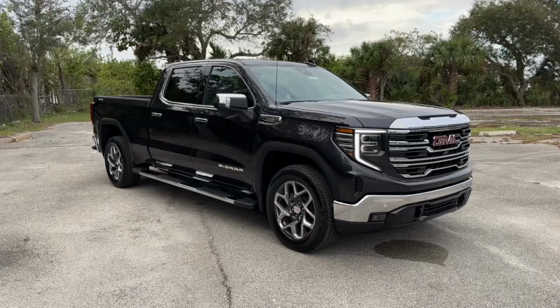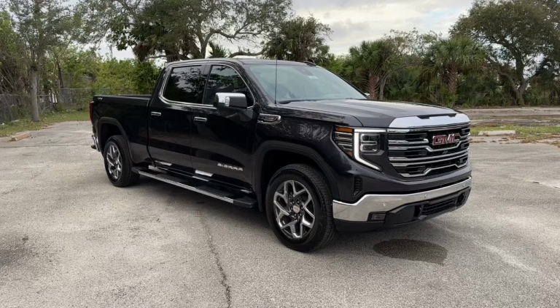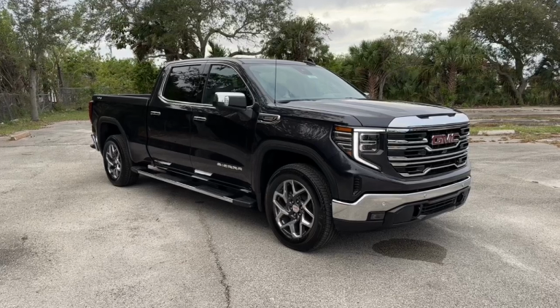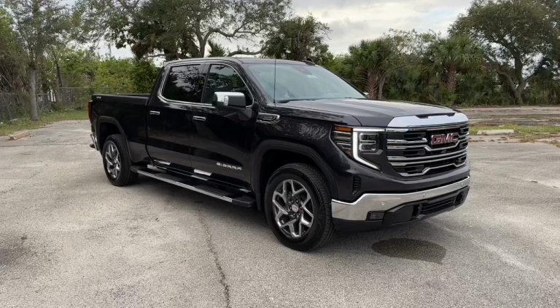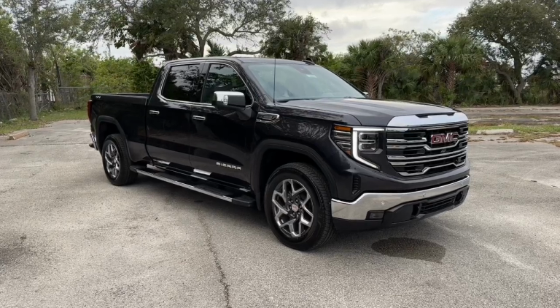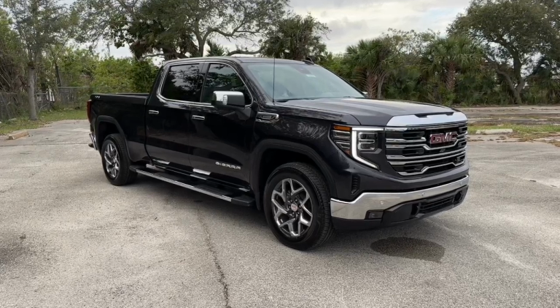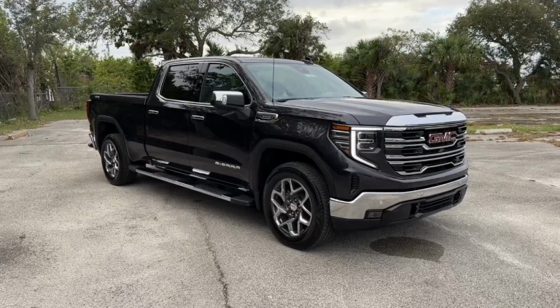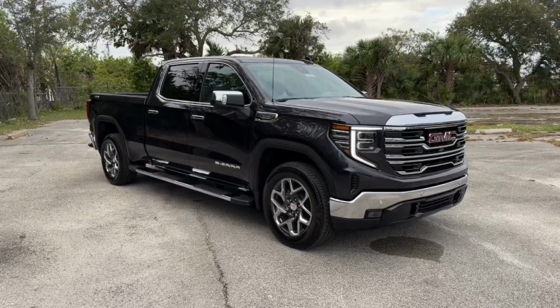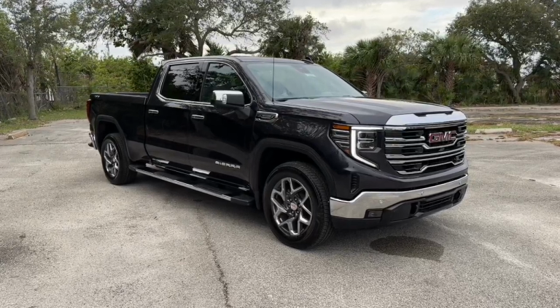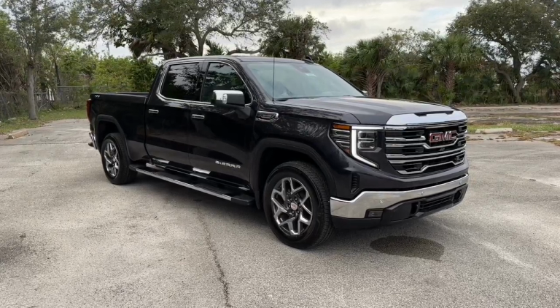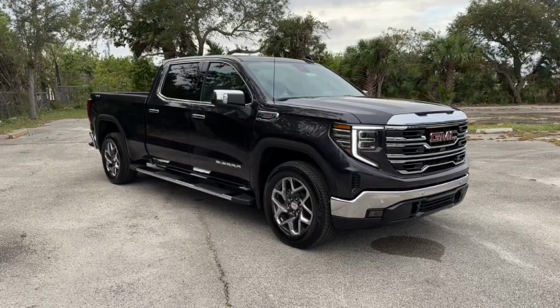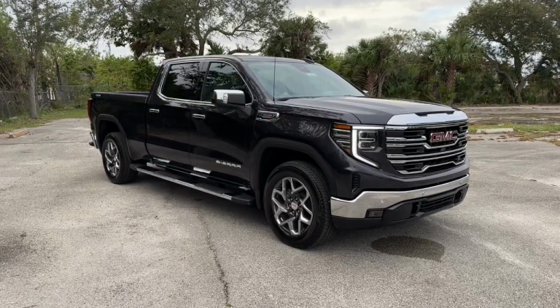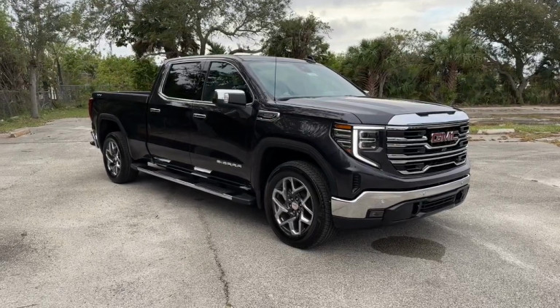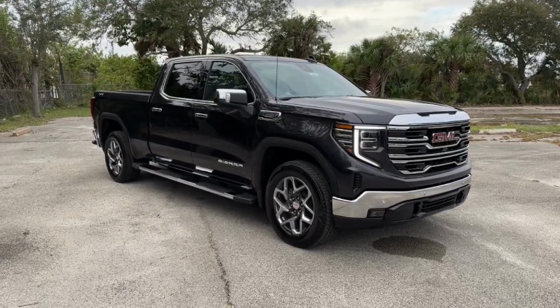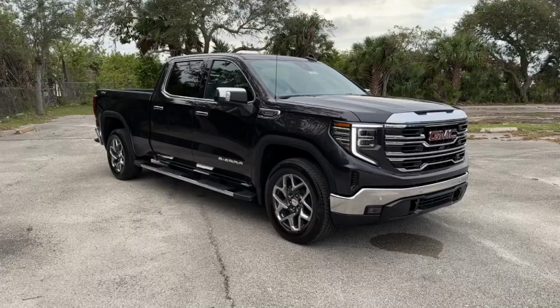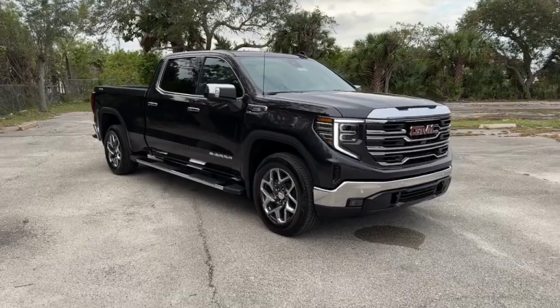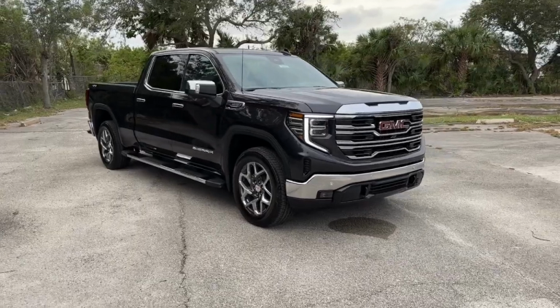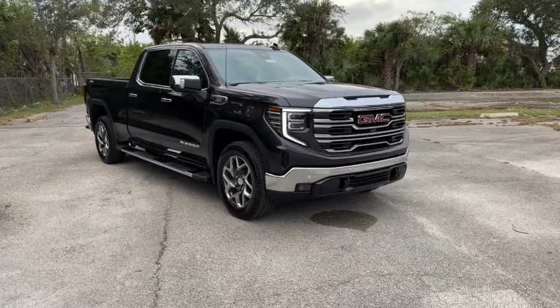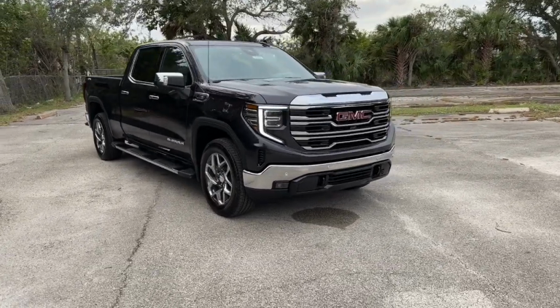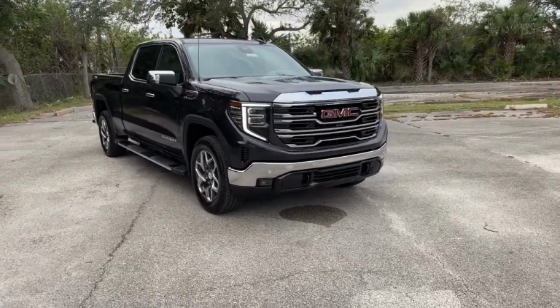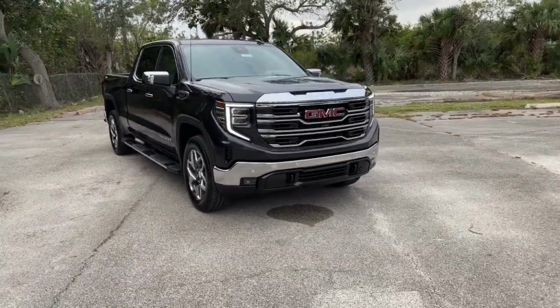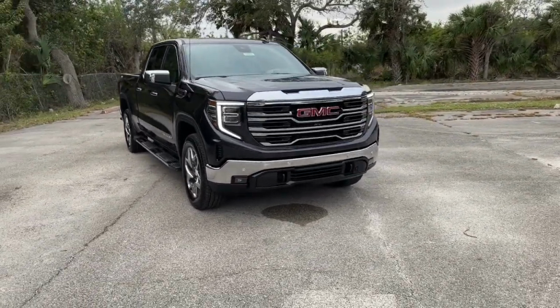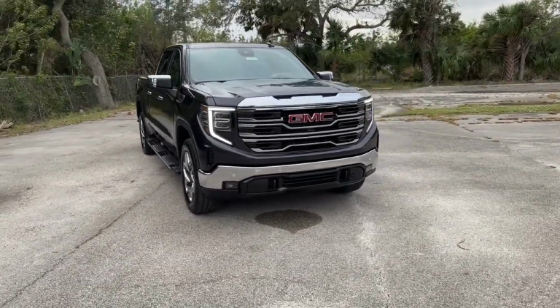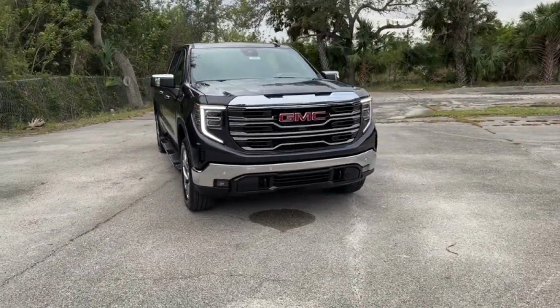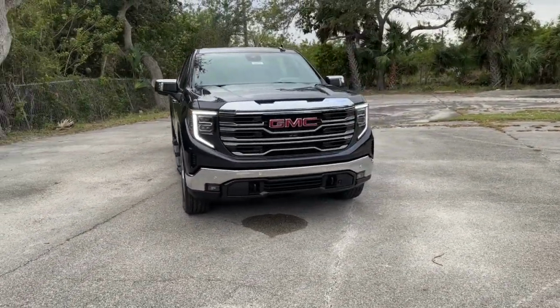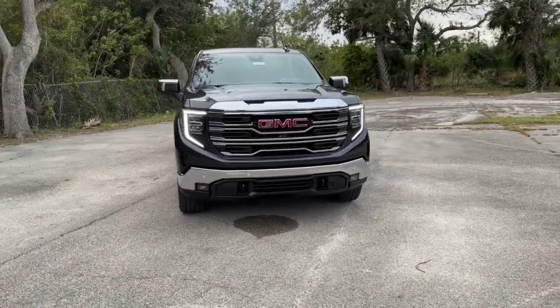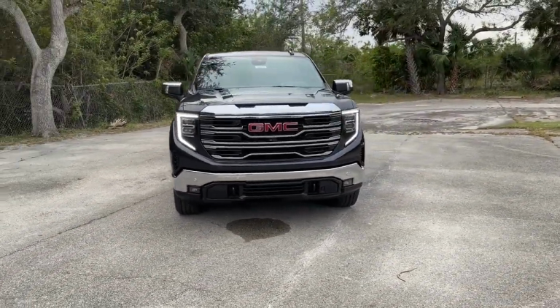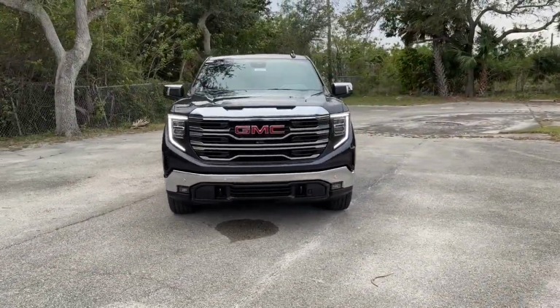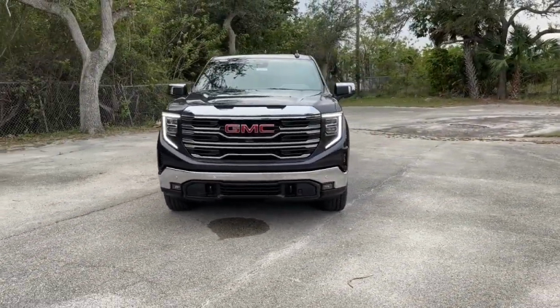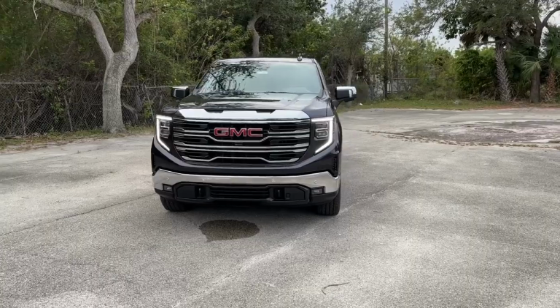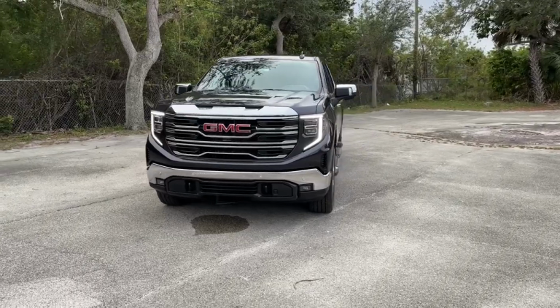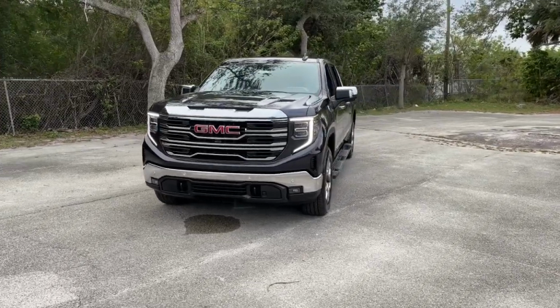Go home happy with the 2024 GMC Sierra. This strikingly handsome Sierra delivers full-size pickup strength and plenty of modern comfort and convenience.